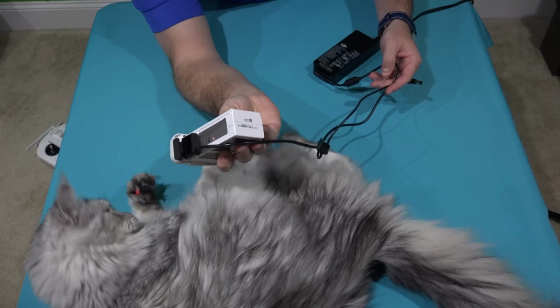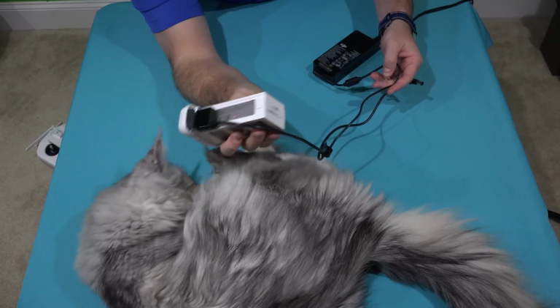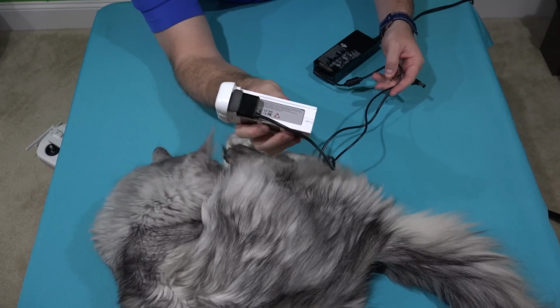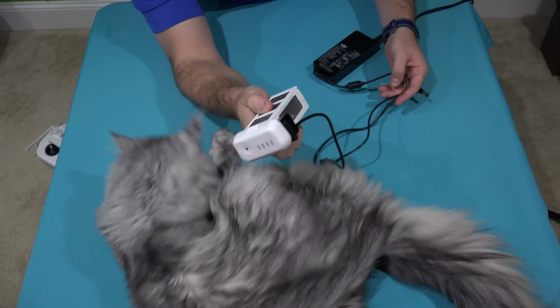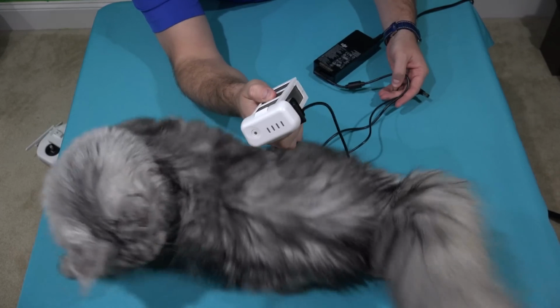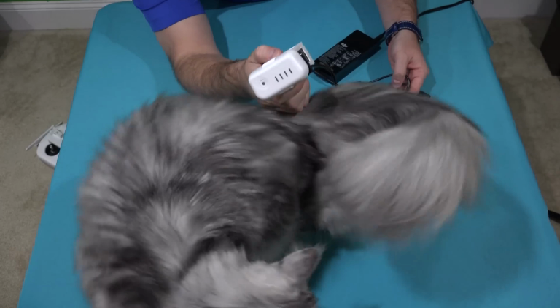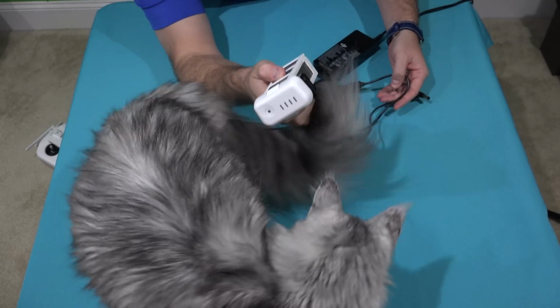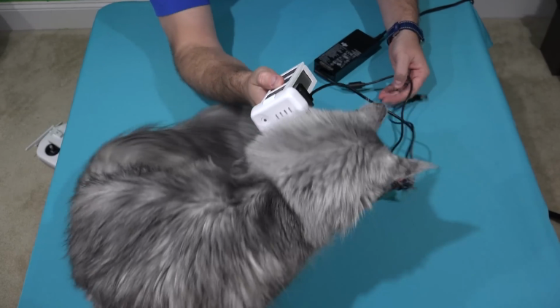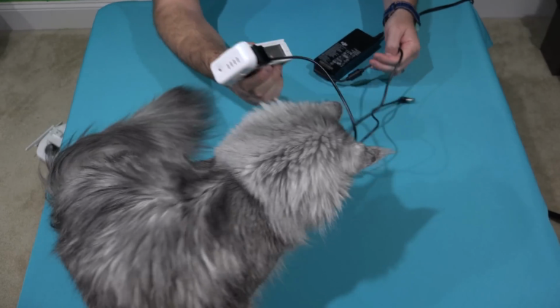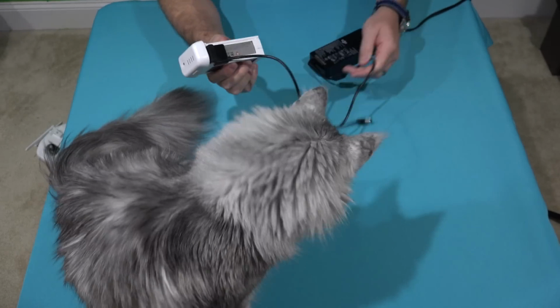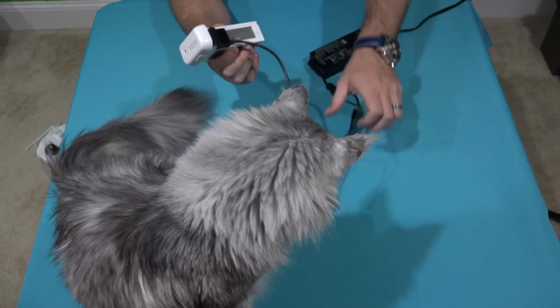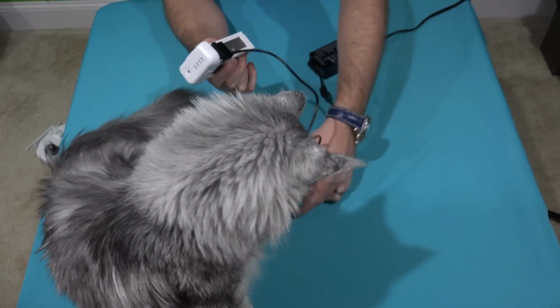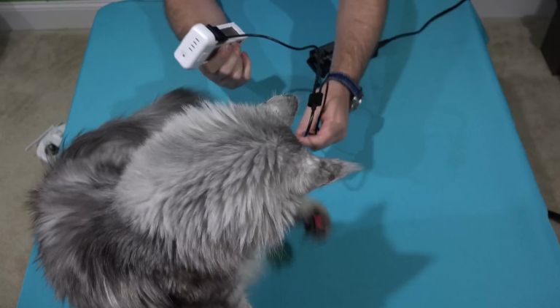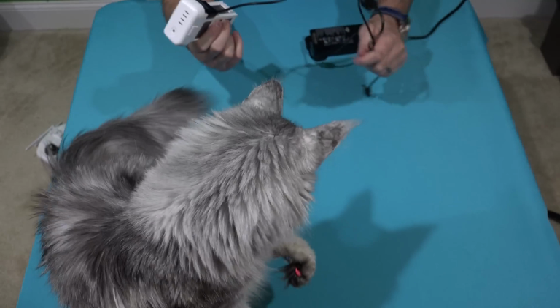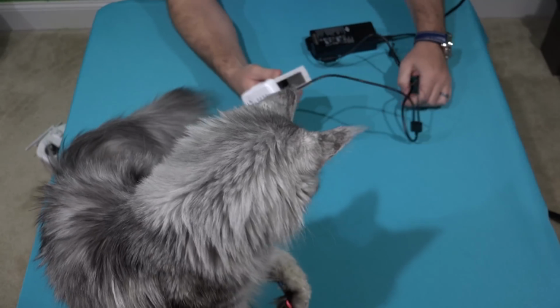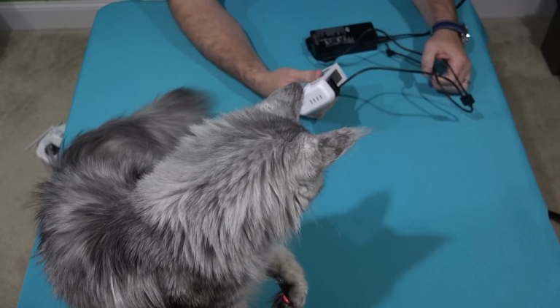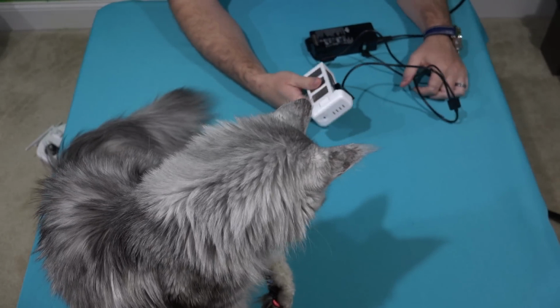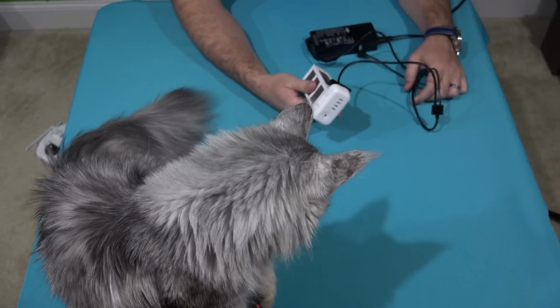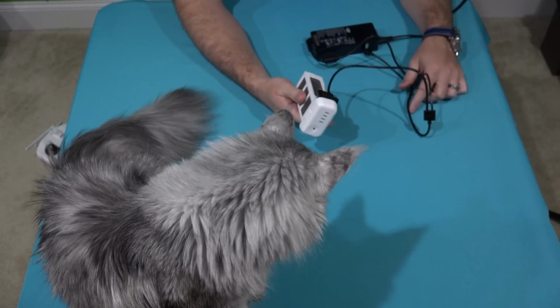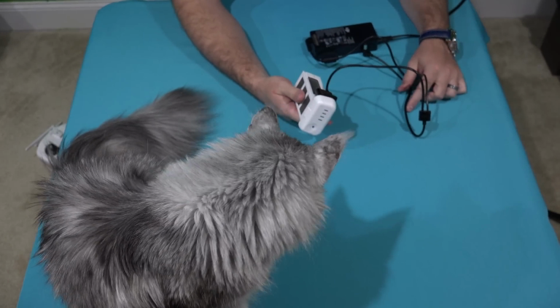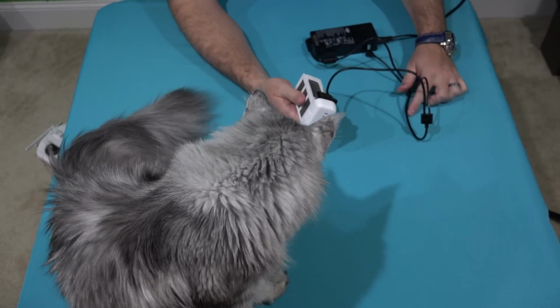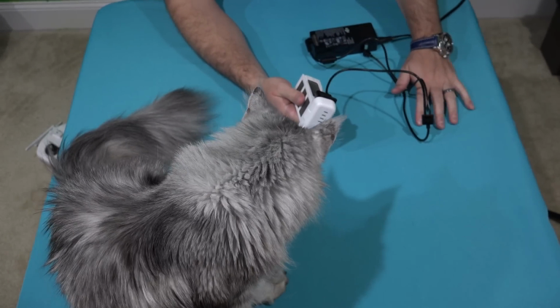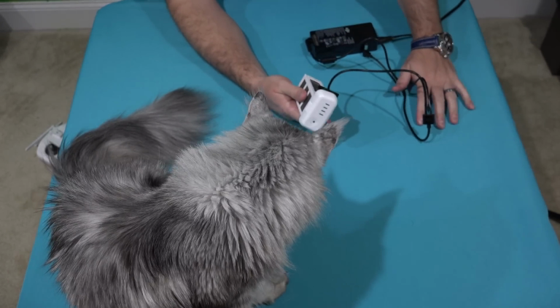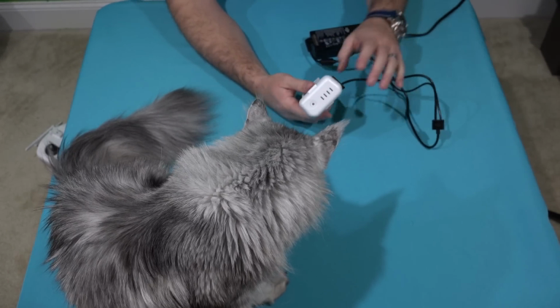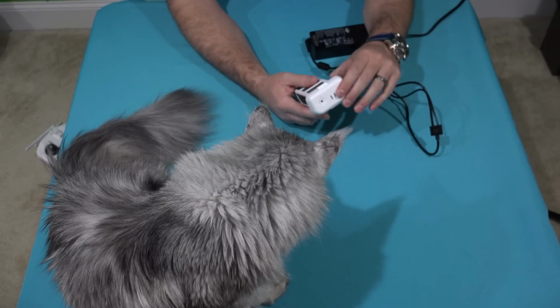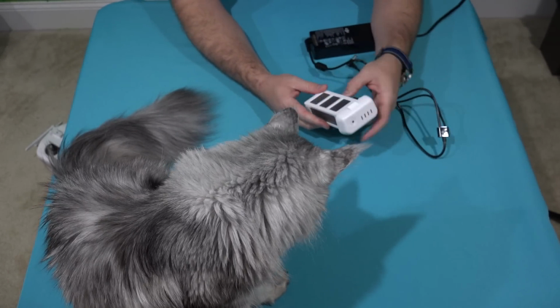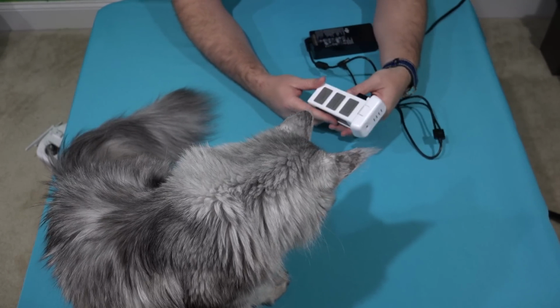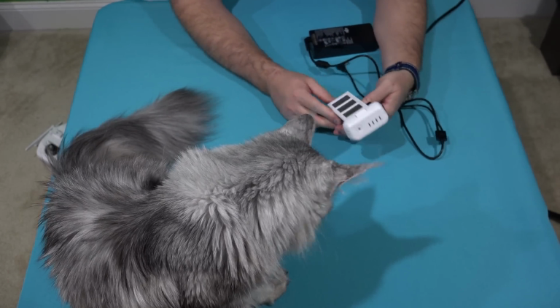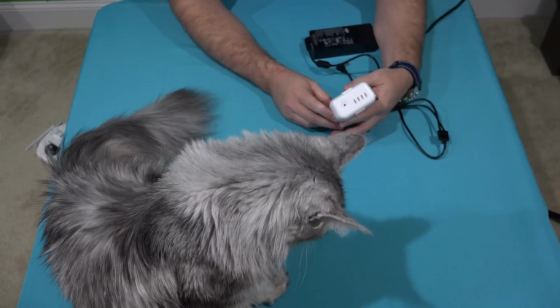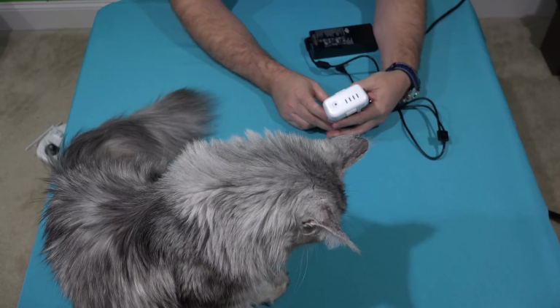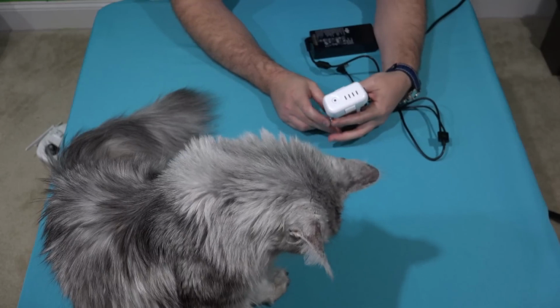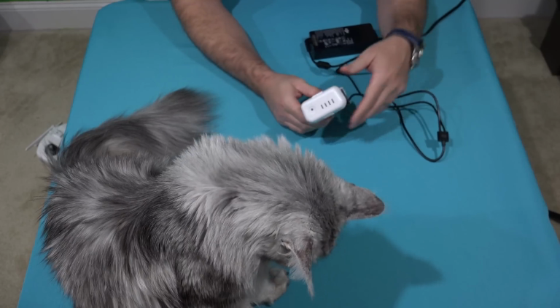So that's how you charge your Phantom 3 battery. Again, this is the Phantom 3 Professional, but the same procedure should be applicable for the Phantom 3 Advanced.